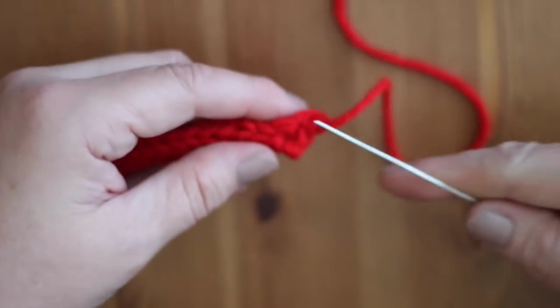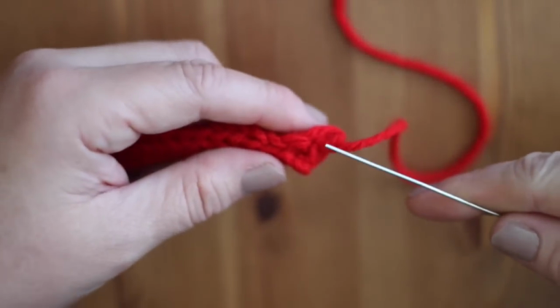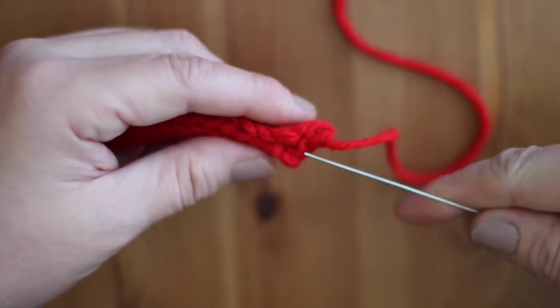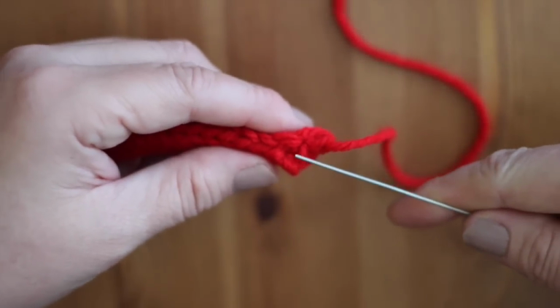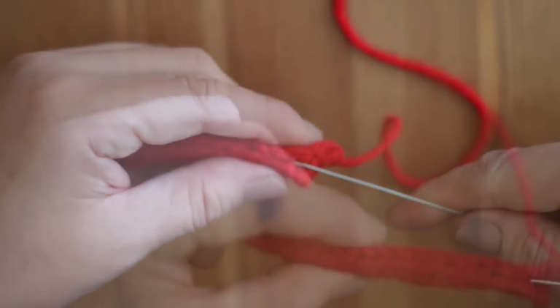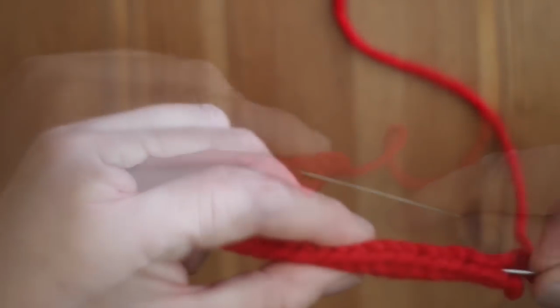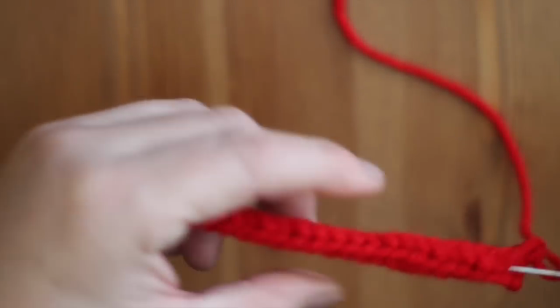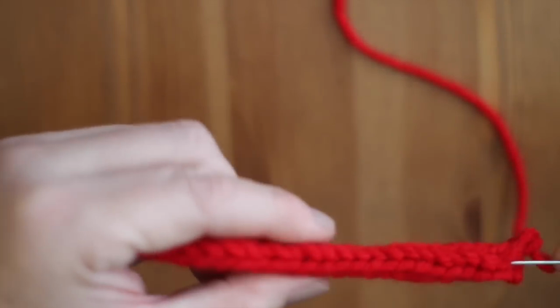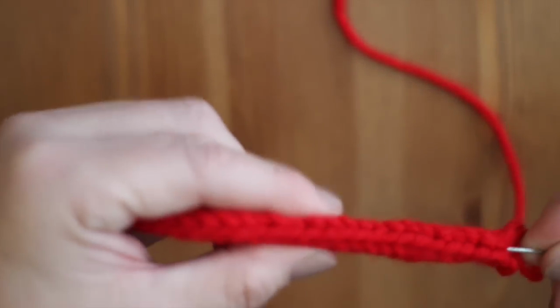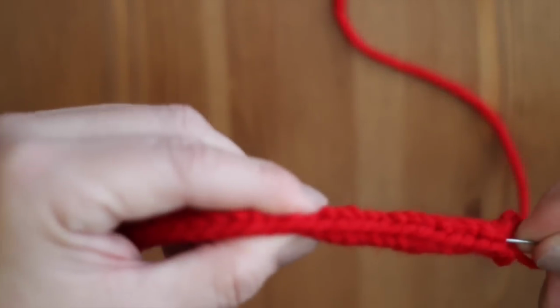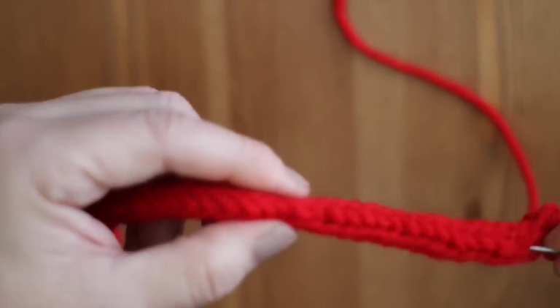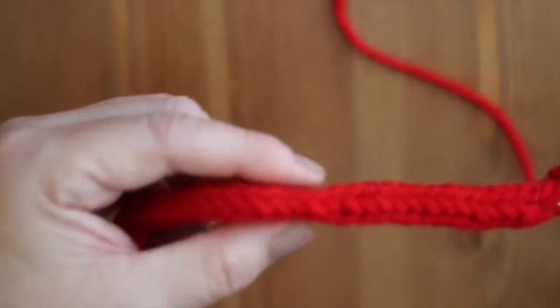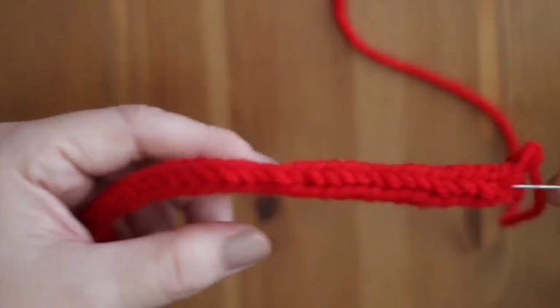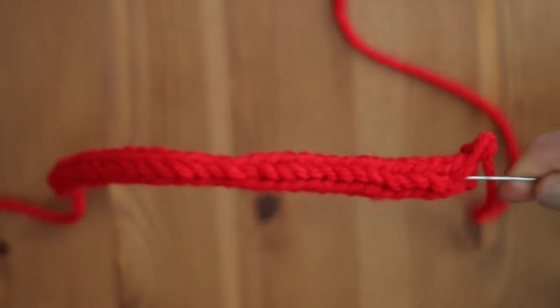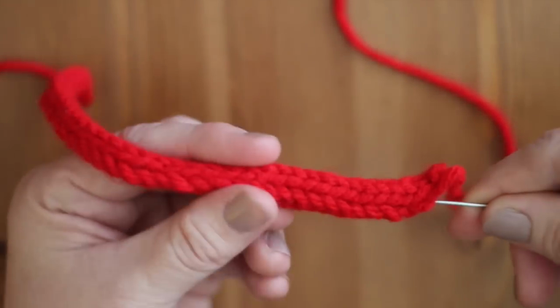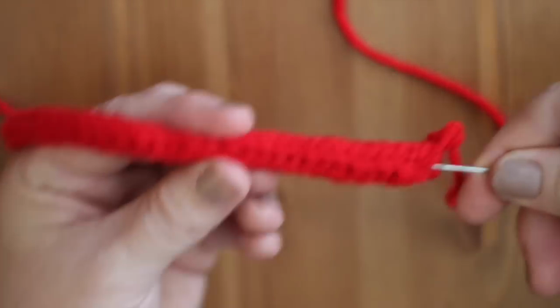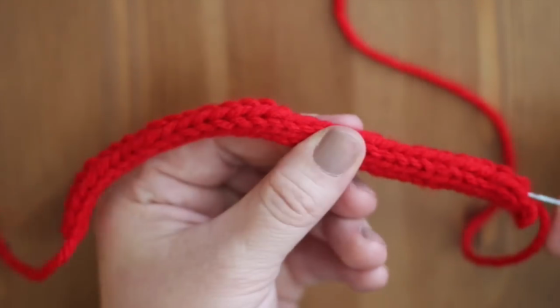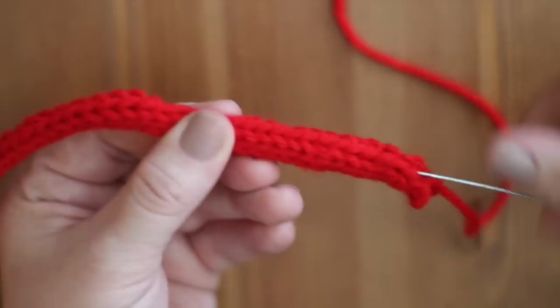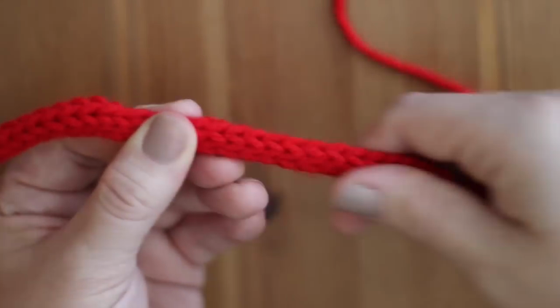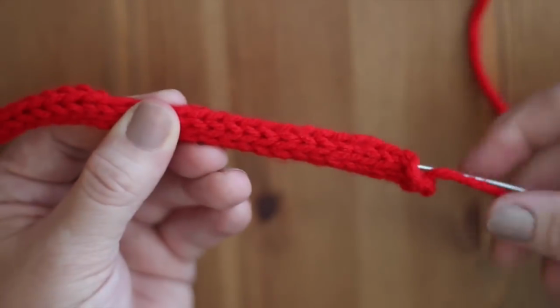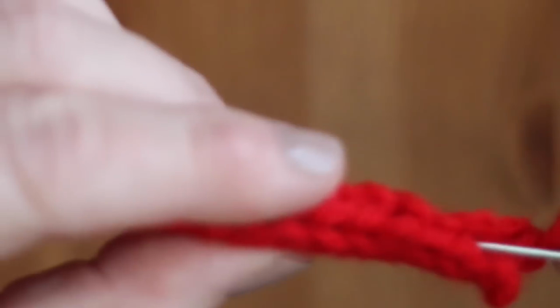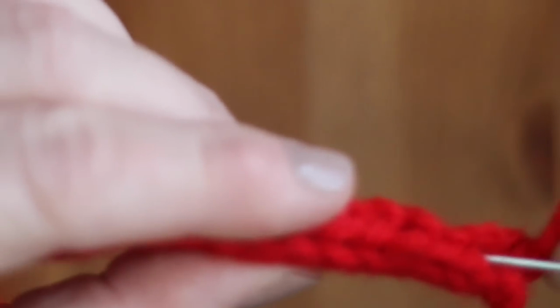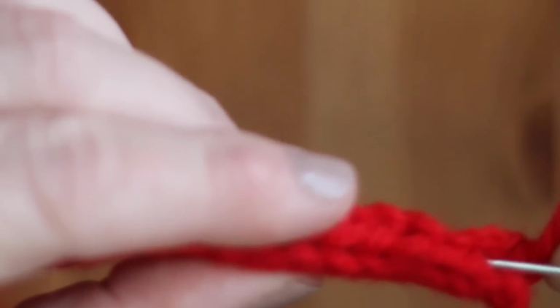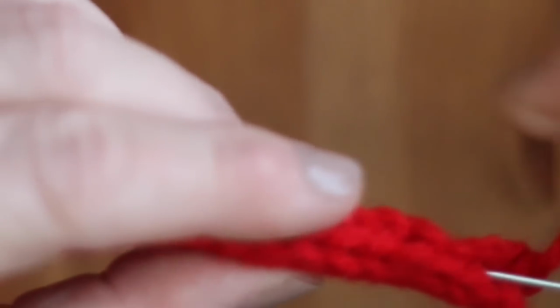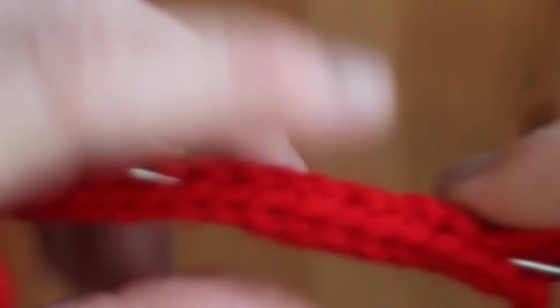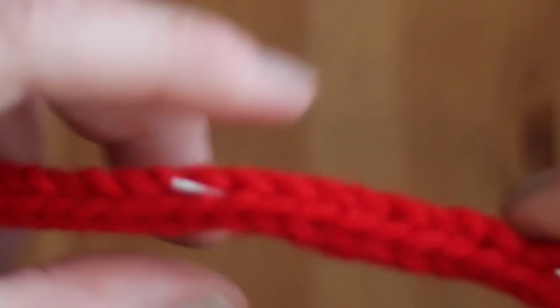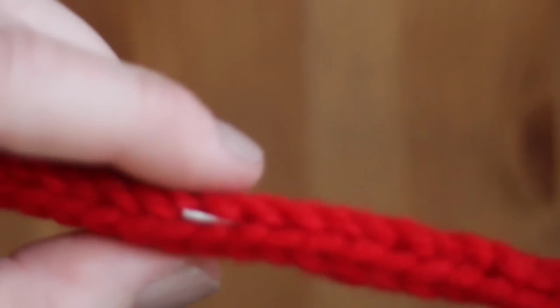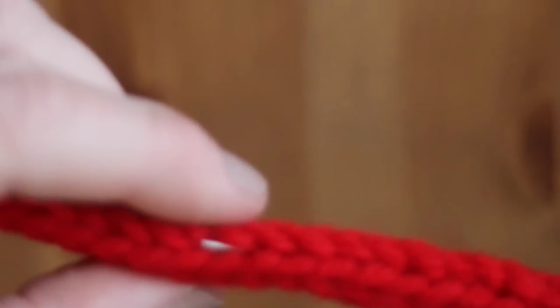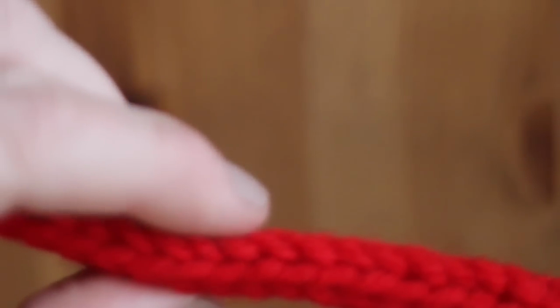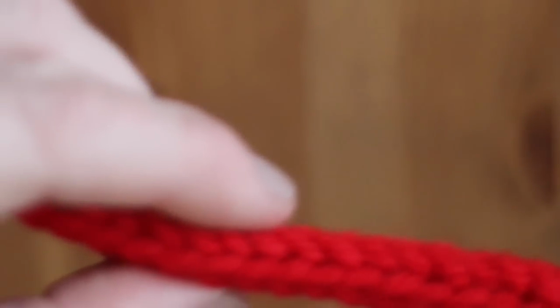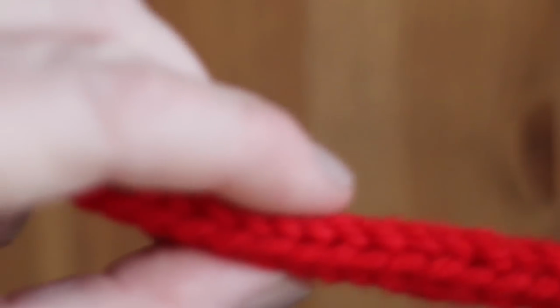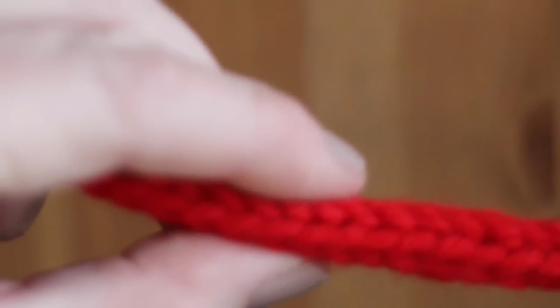We will simply thread our craft wire directly through the middle of our finished I-Cord. This may require a little bit of patience, especially if it likes to poke out the sides as you go.